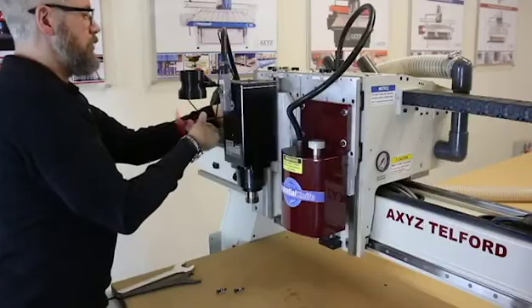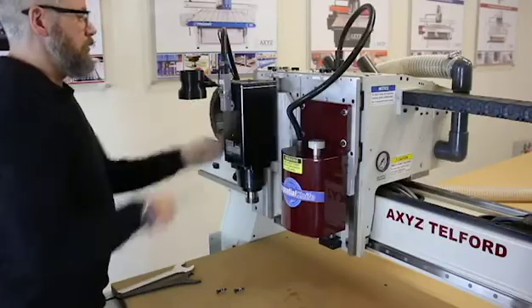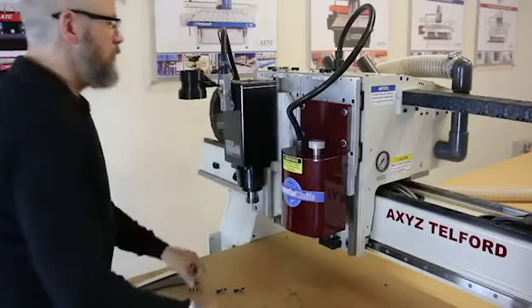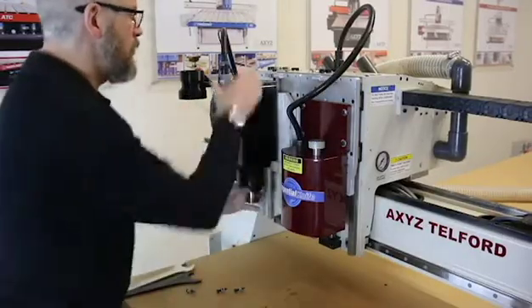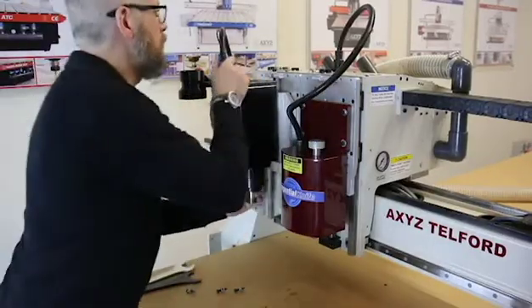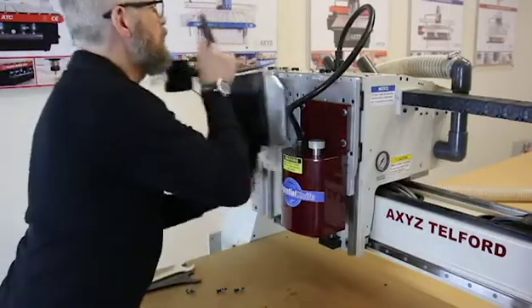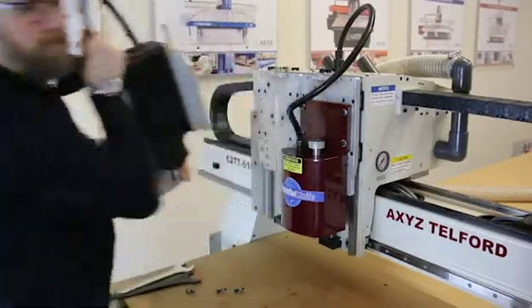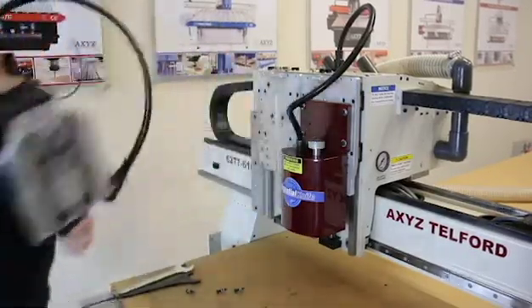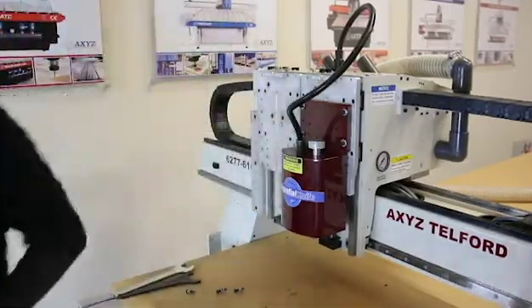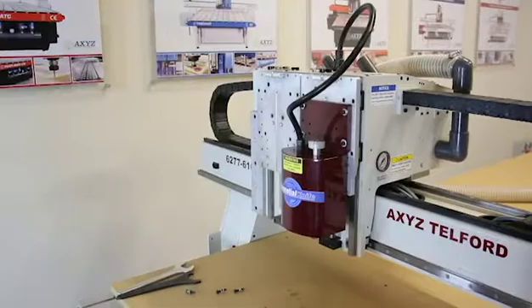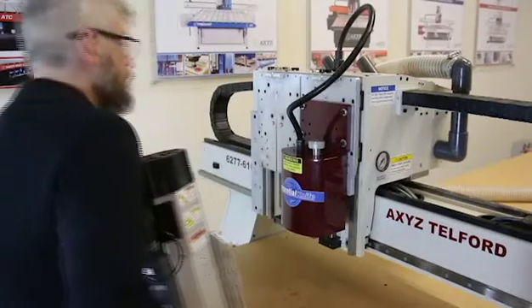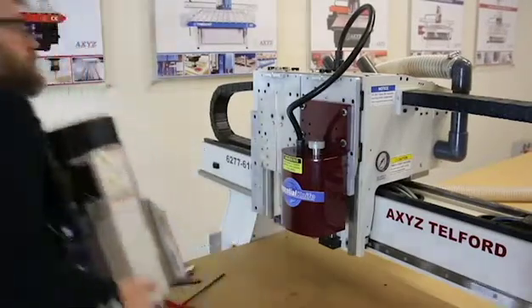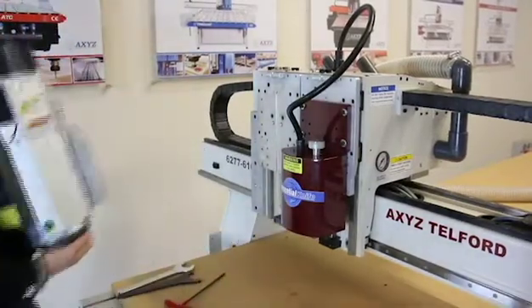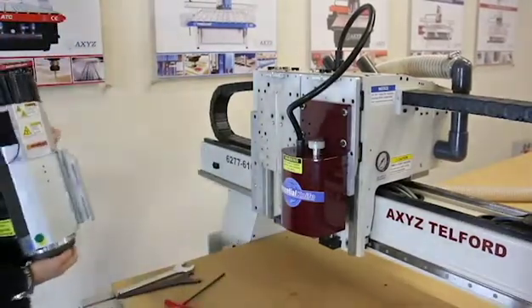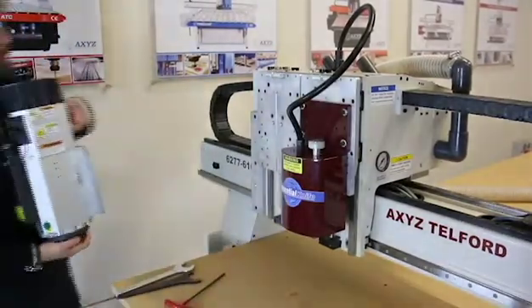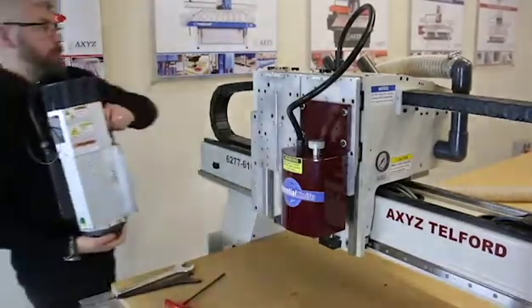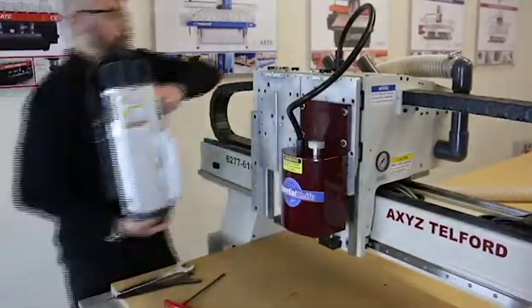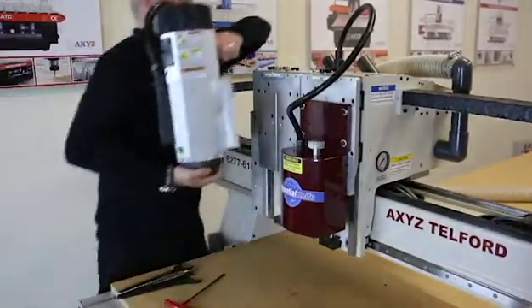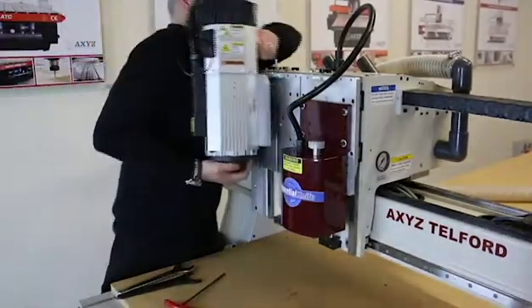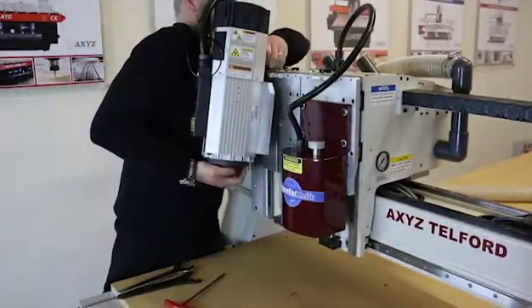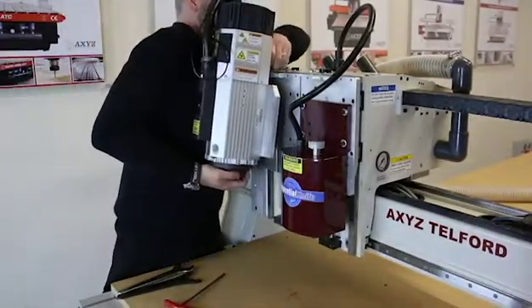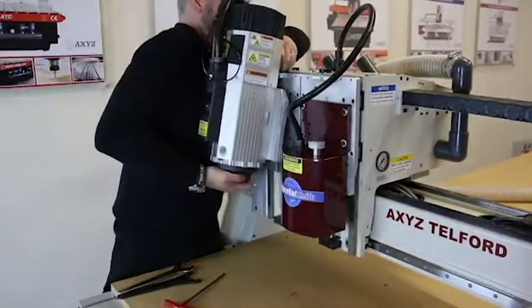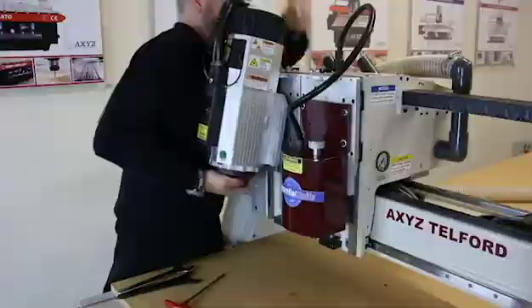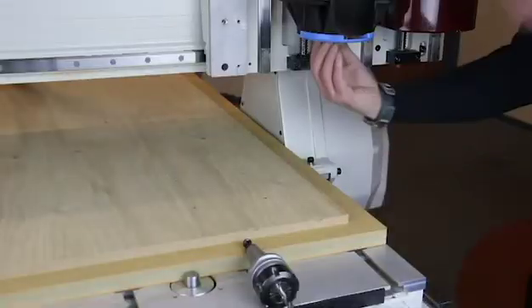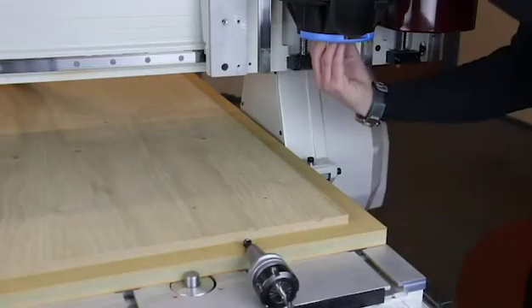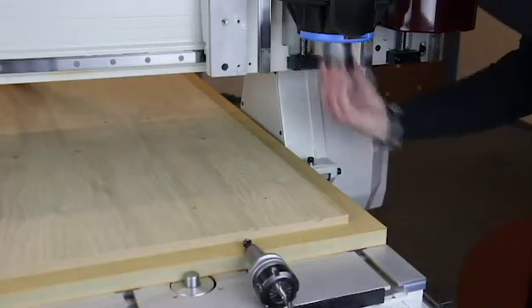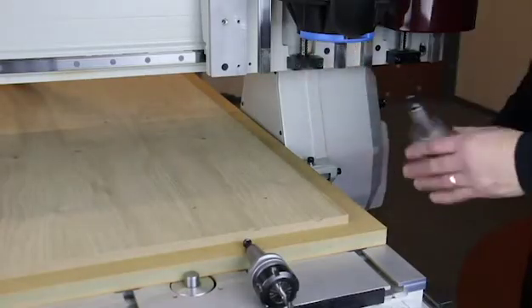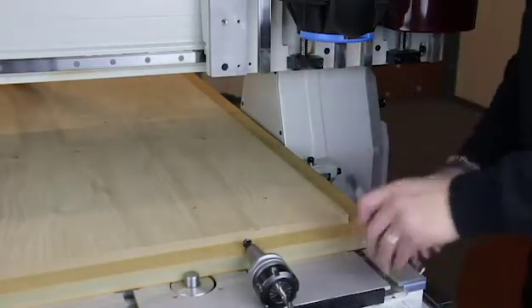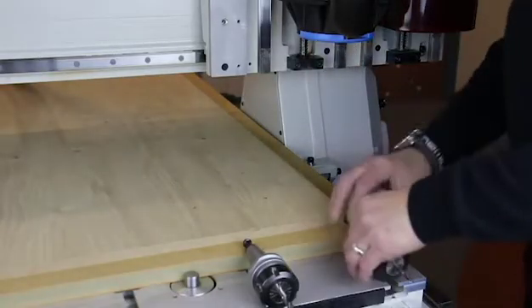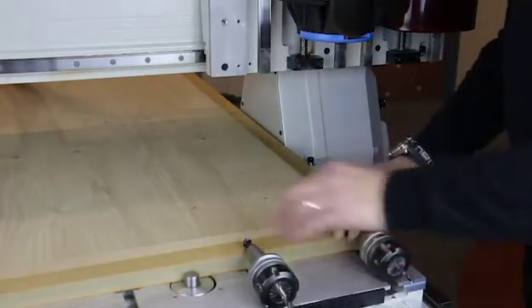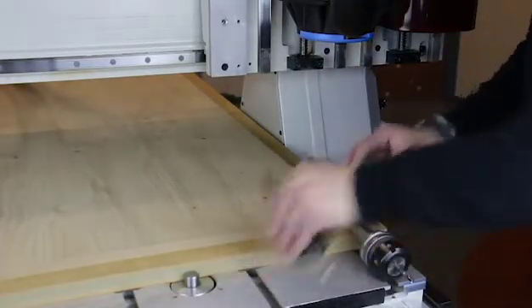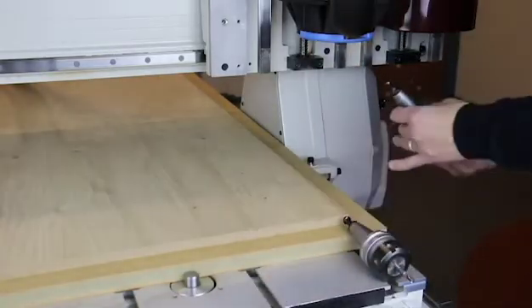The upgrade to an HSD quick release spindle is quite straightforward. You have the benefit of a much faster quick release tool change system.